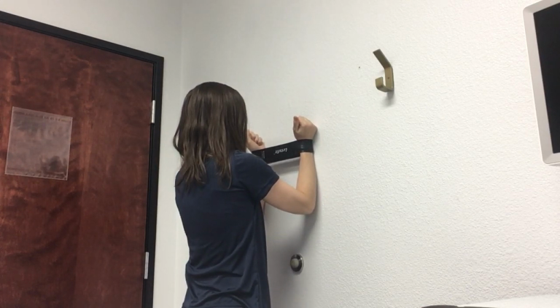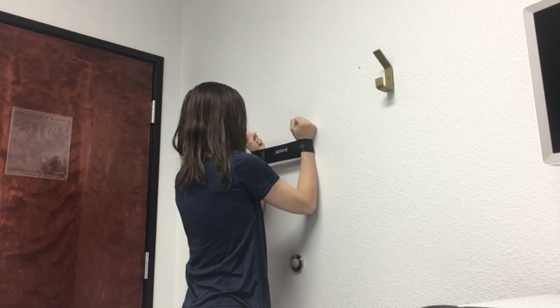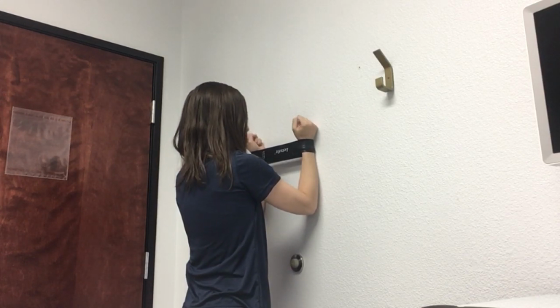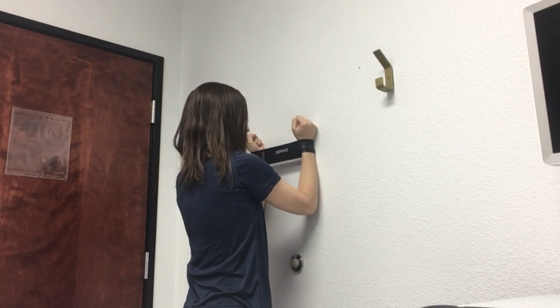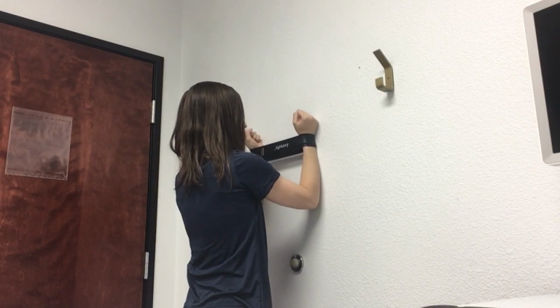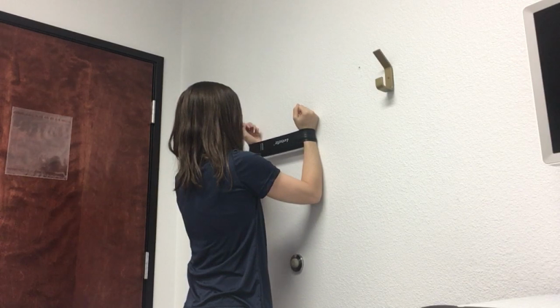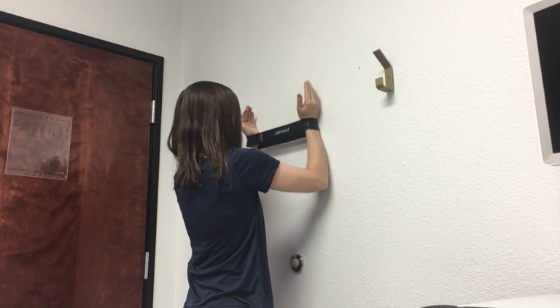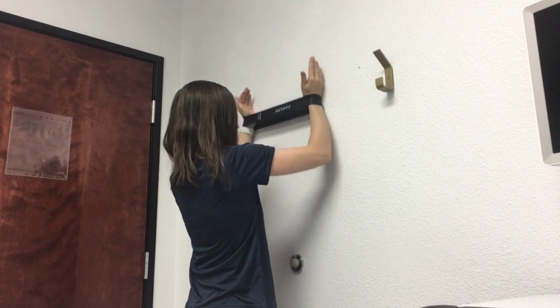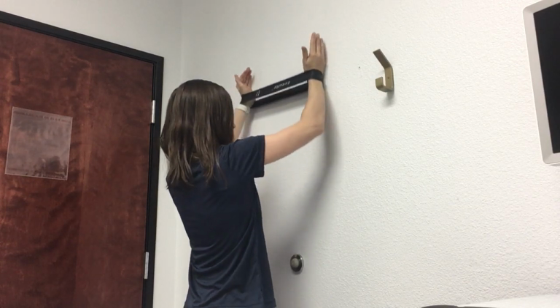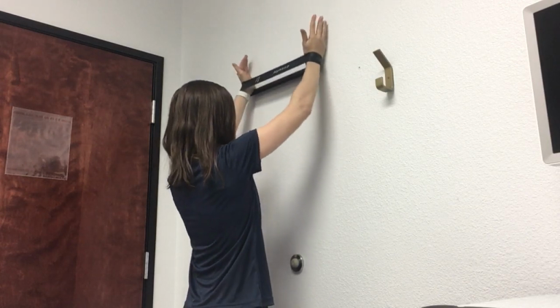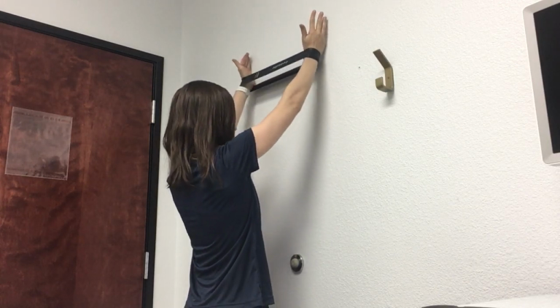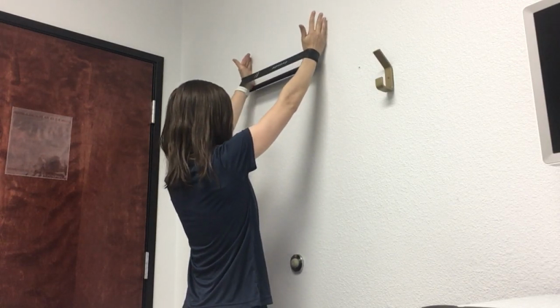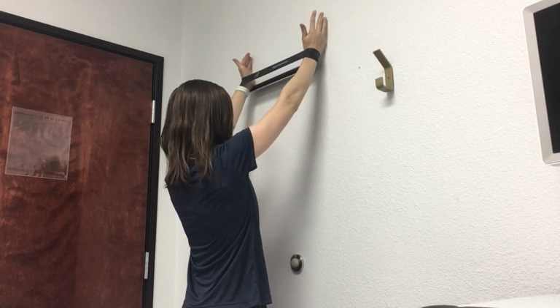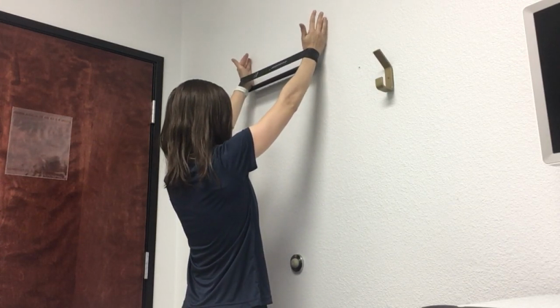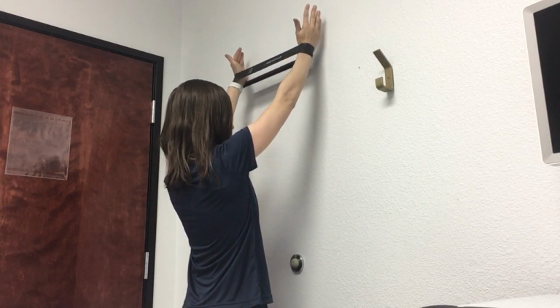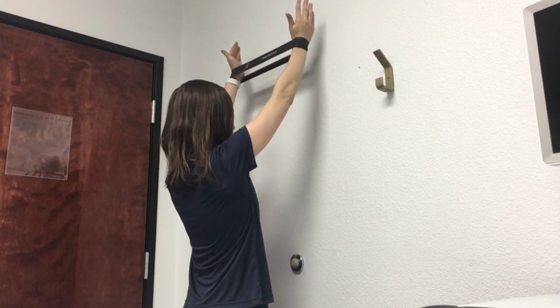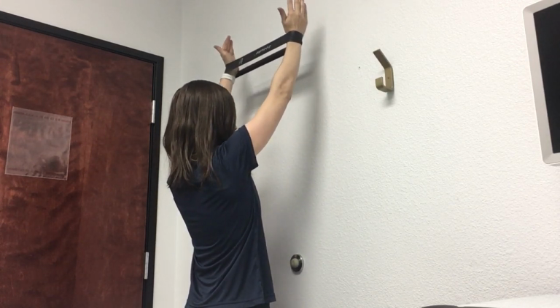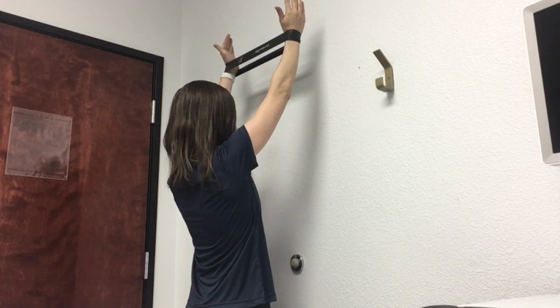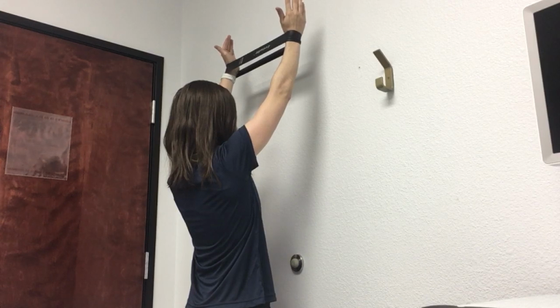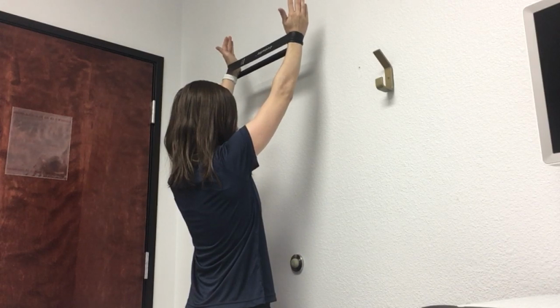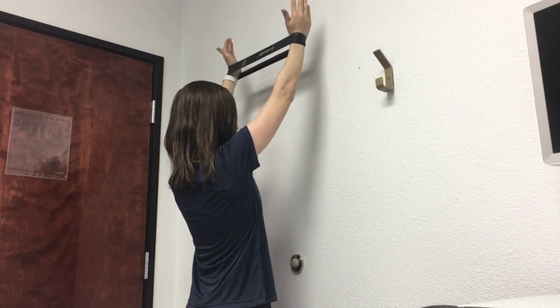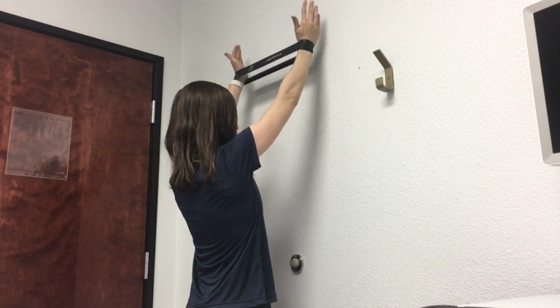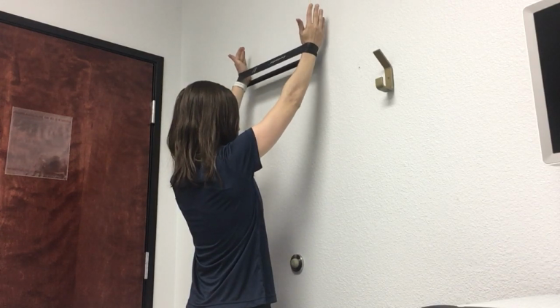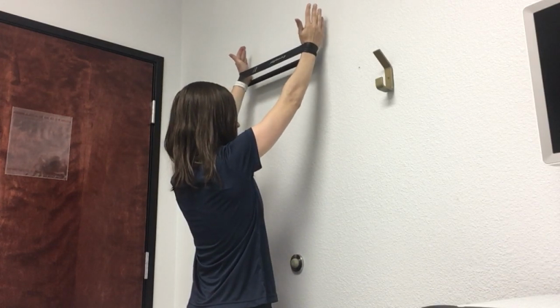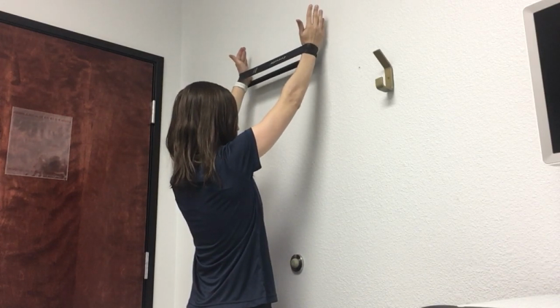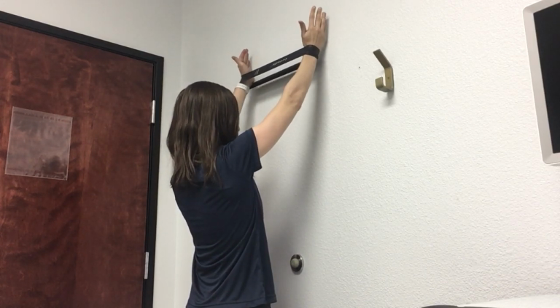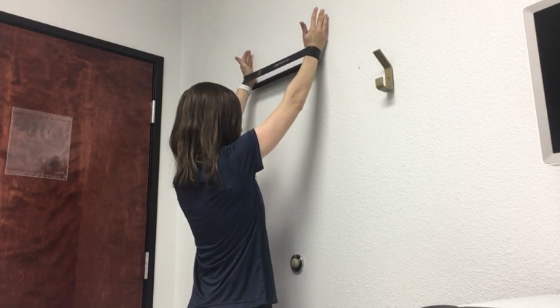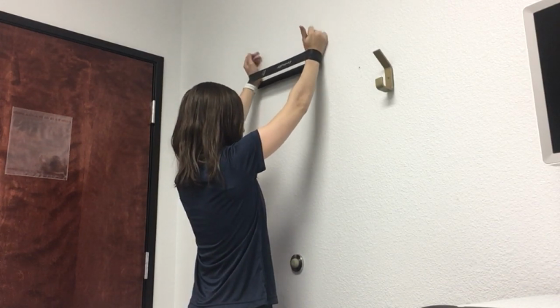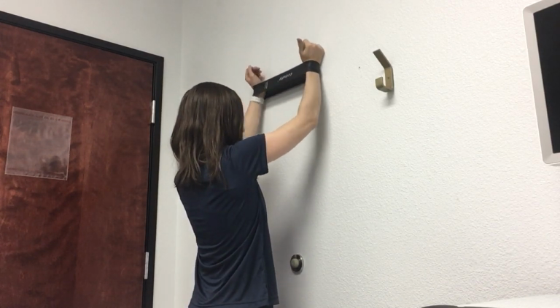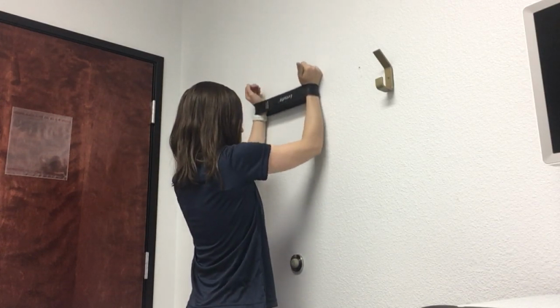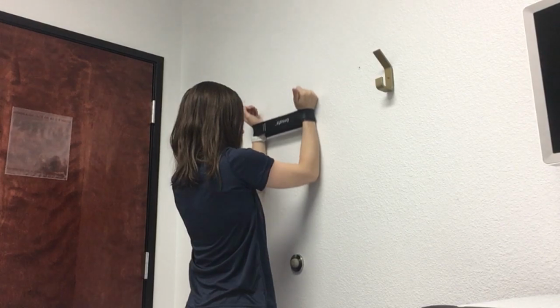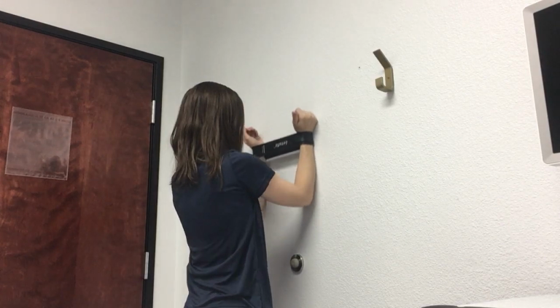If you were prescribed a V slide with a lift off, you're going to slide up the wall and then just lift back and up off the wall, keeping that tension on the band, then back onto the wall and slide back down.